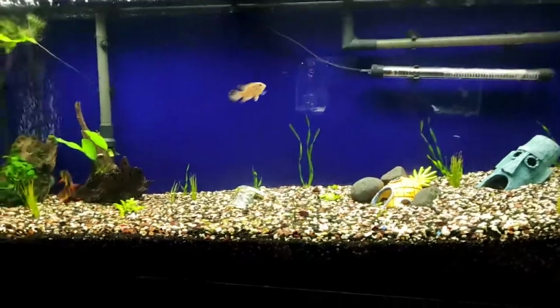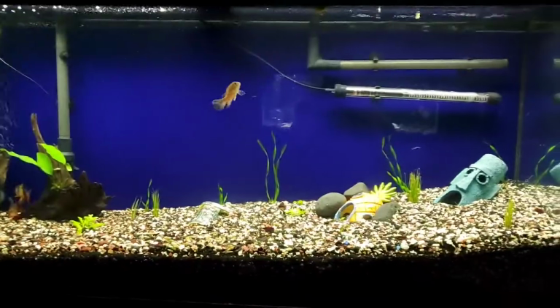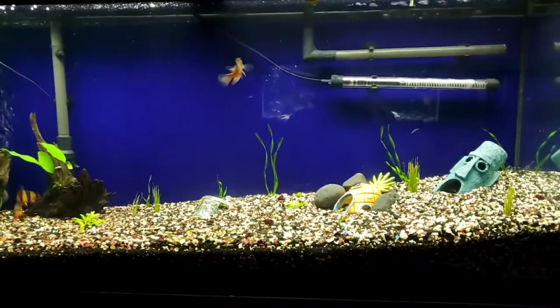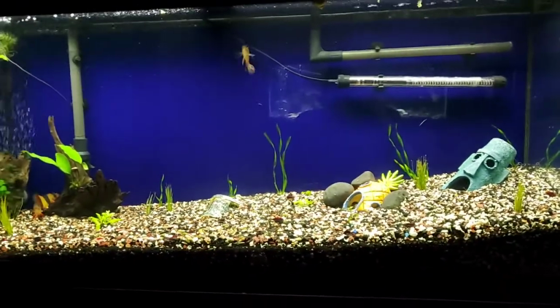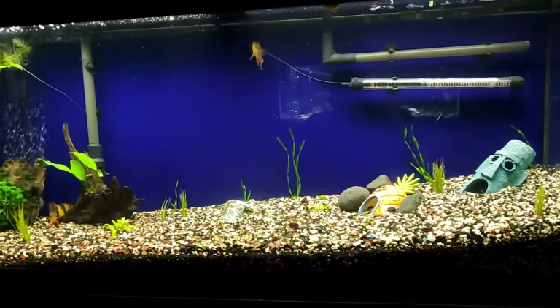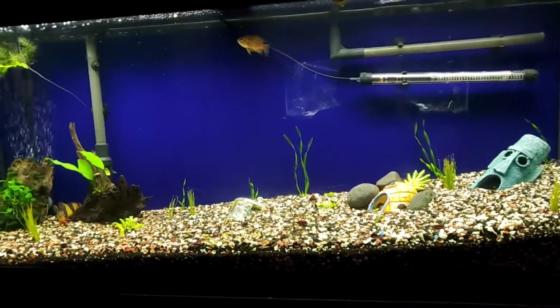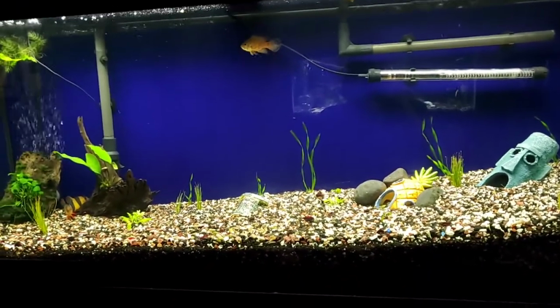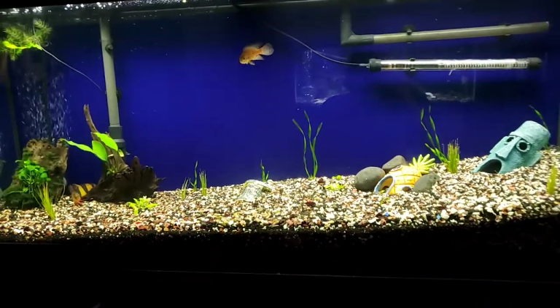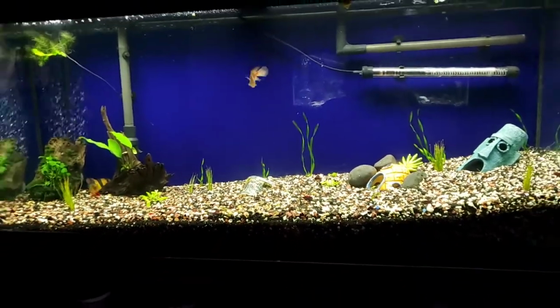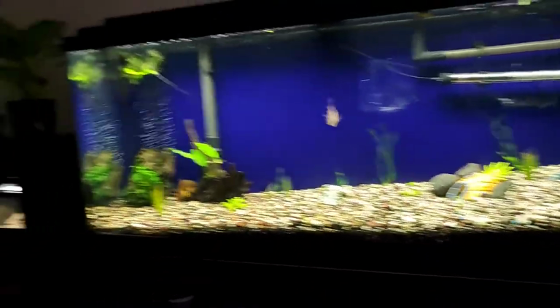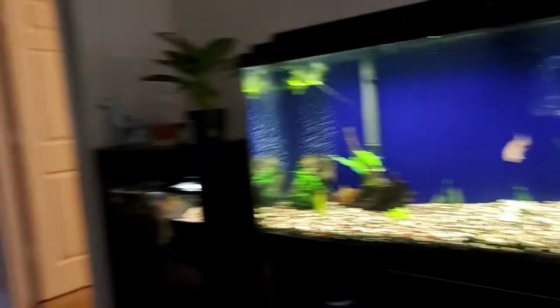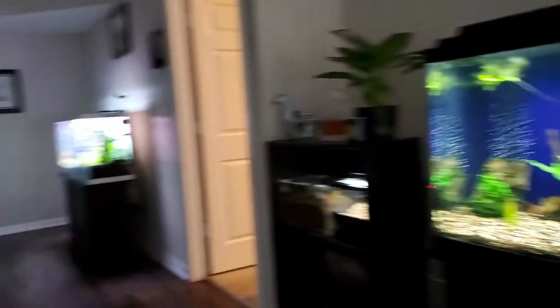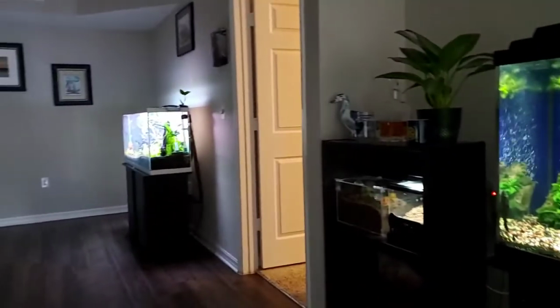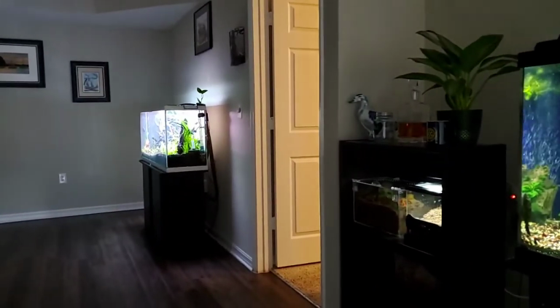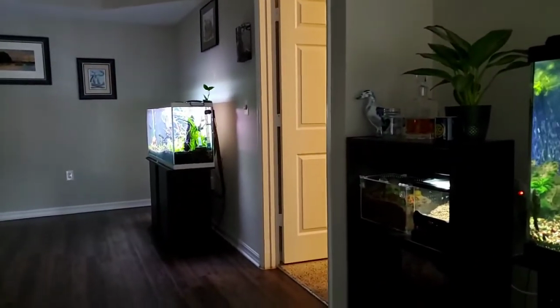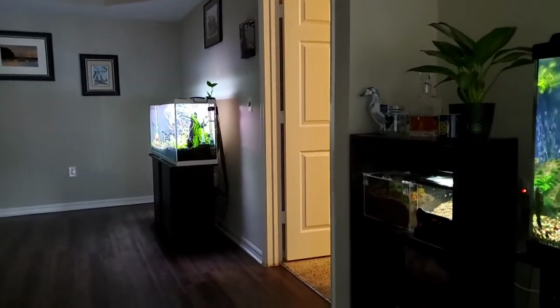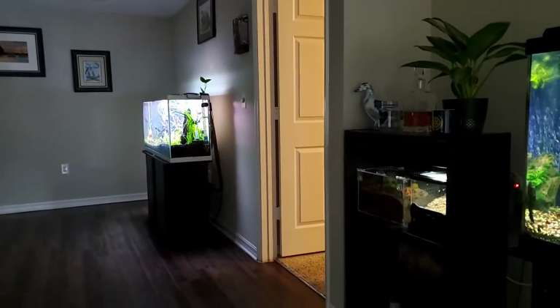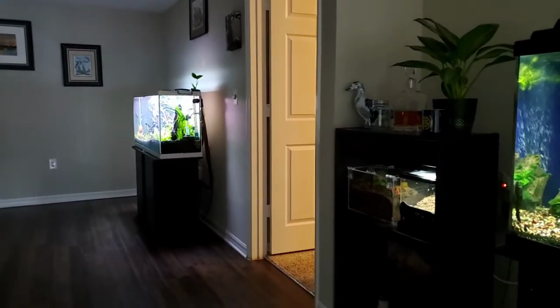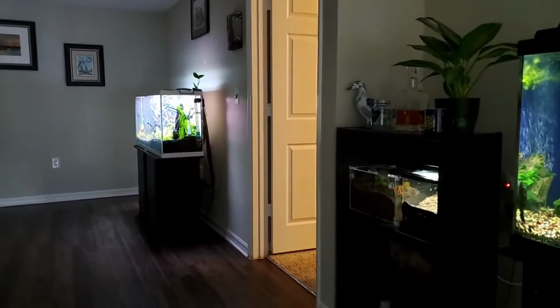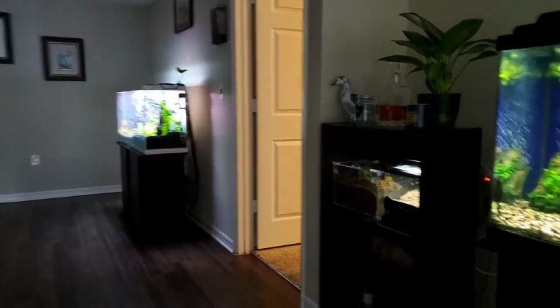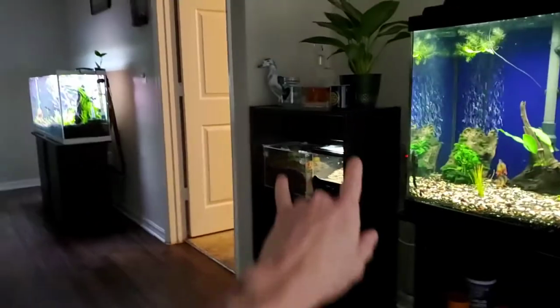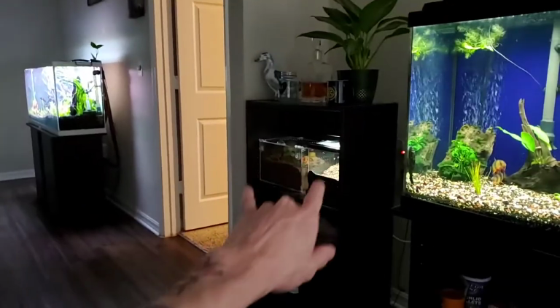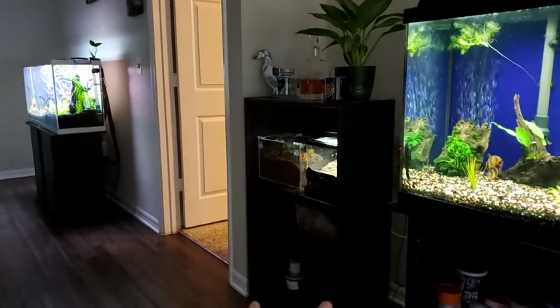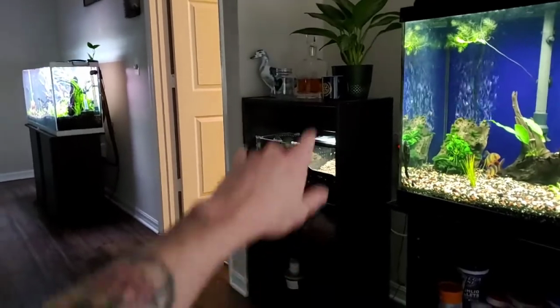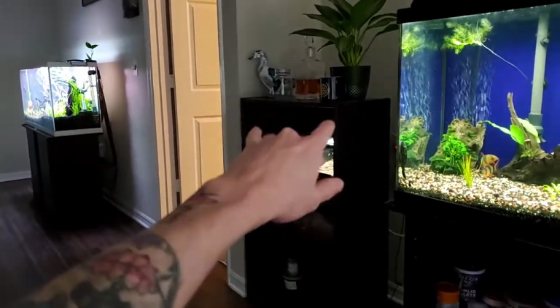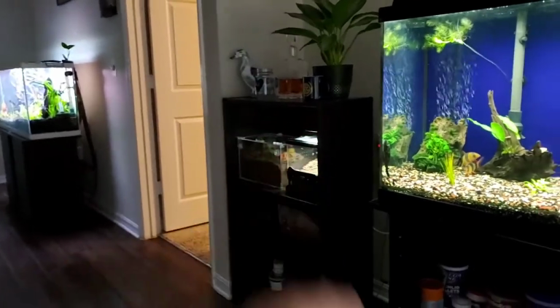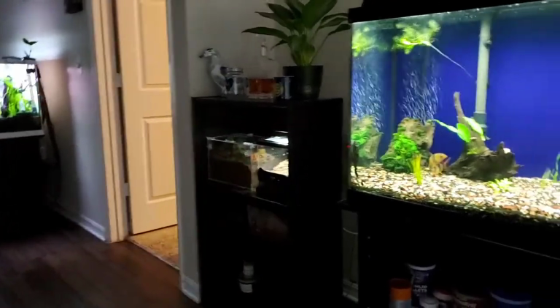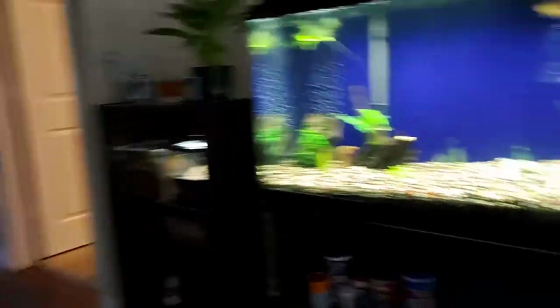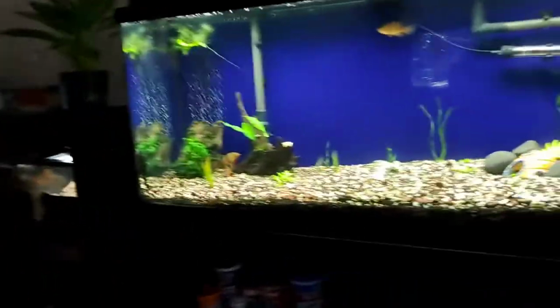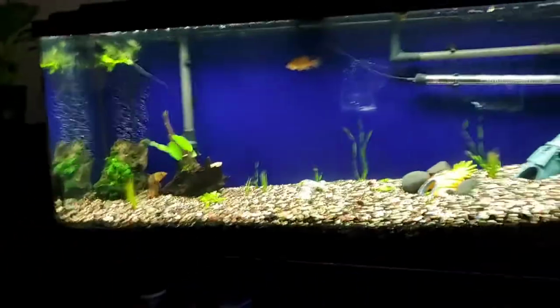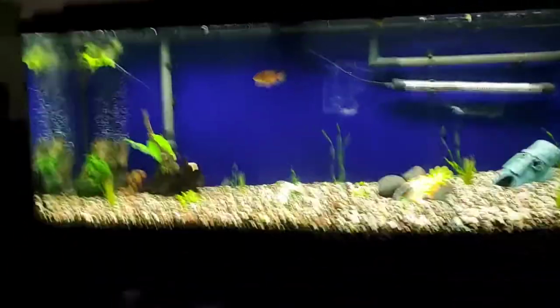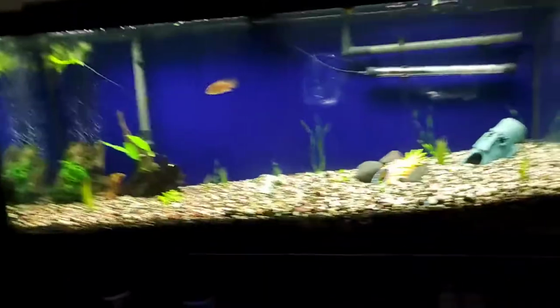What is going on everyone? So as you guys all know, I moved. I showed you guys the community tank over there in the last video. I've got the tarantulas going all right here. And then this is the blue tank.